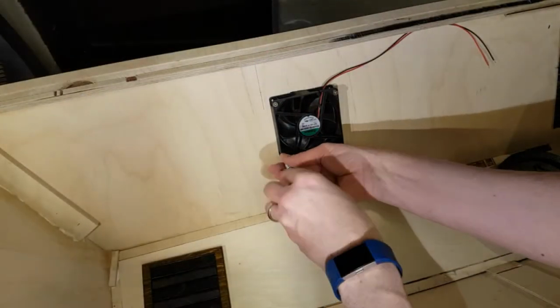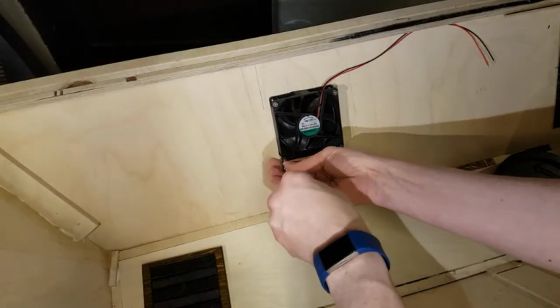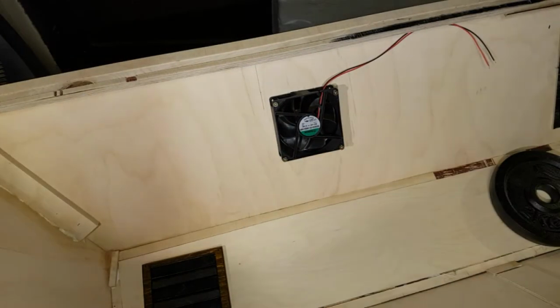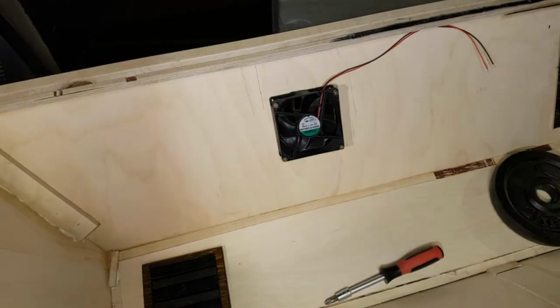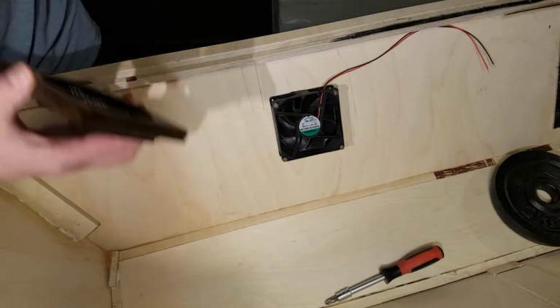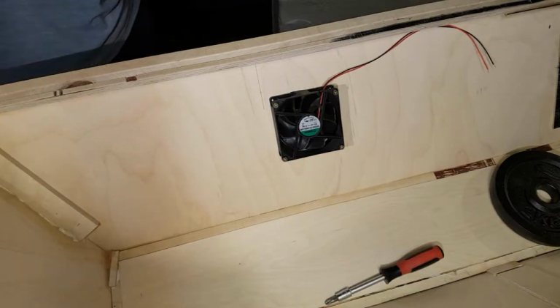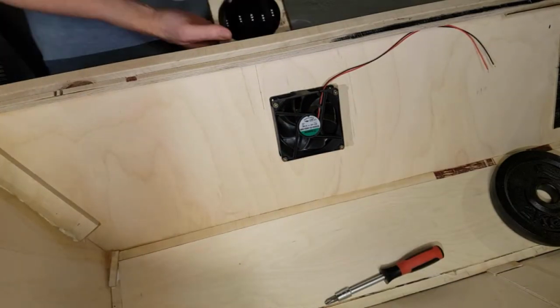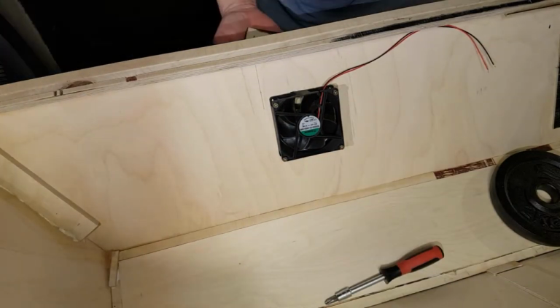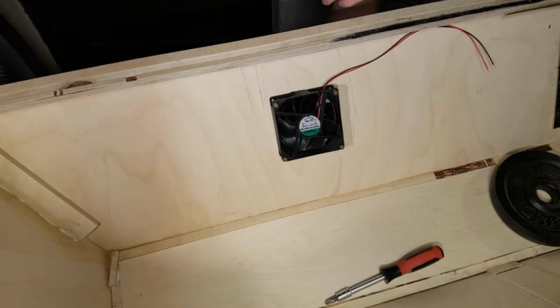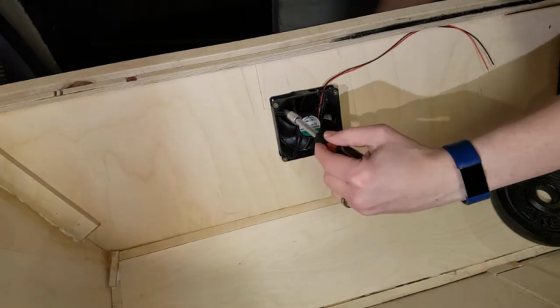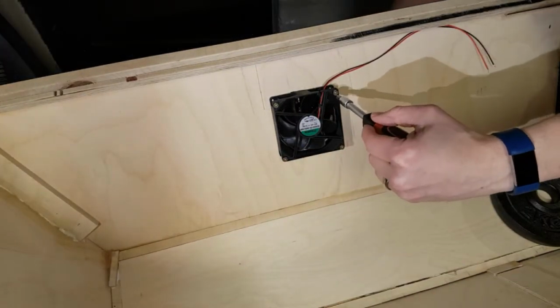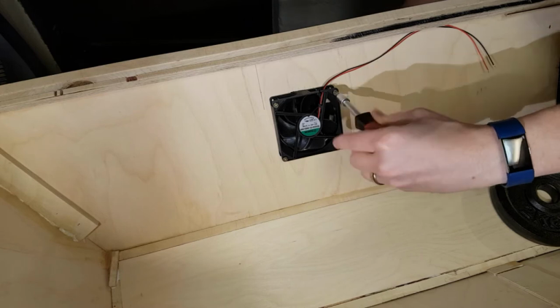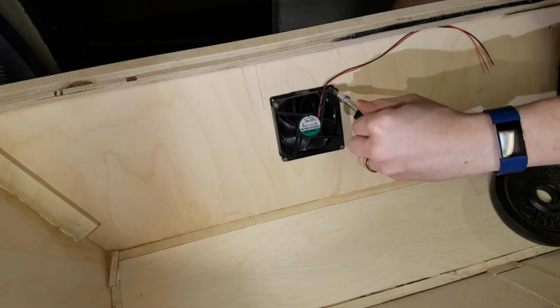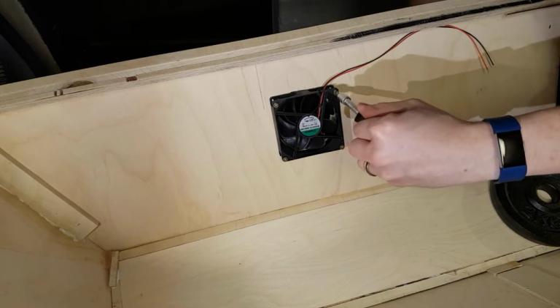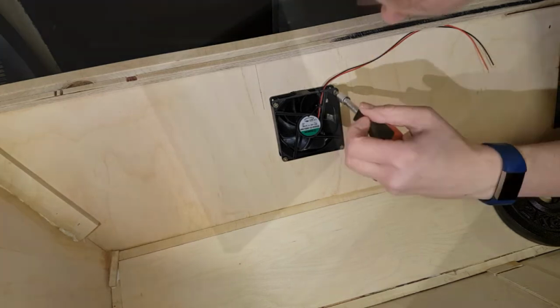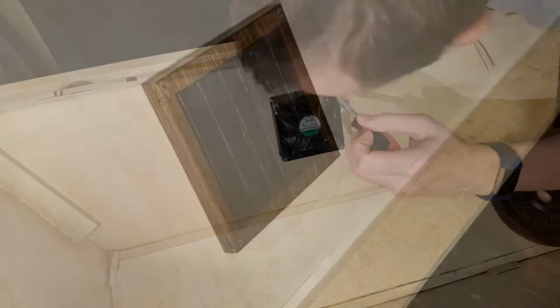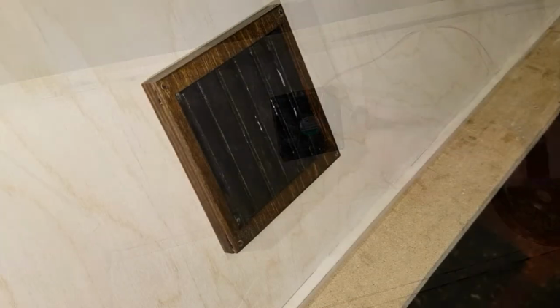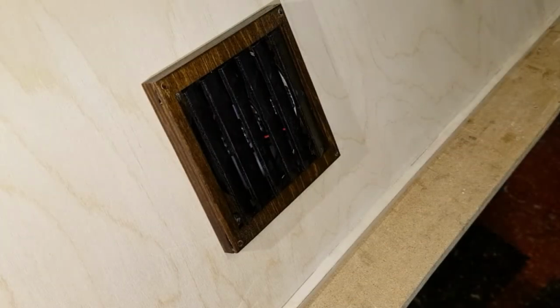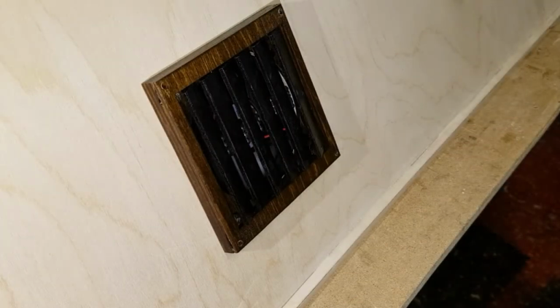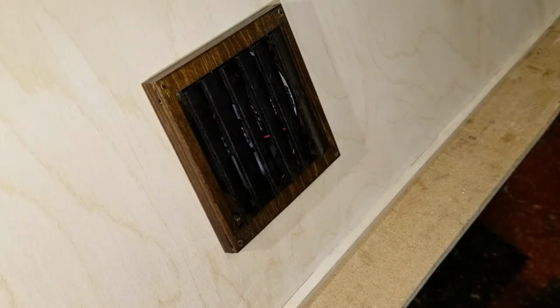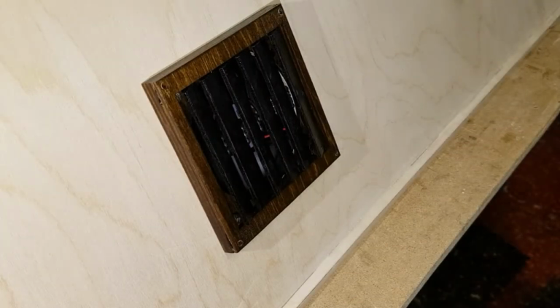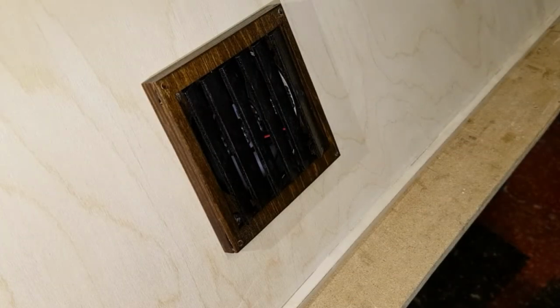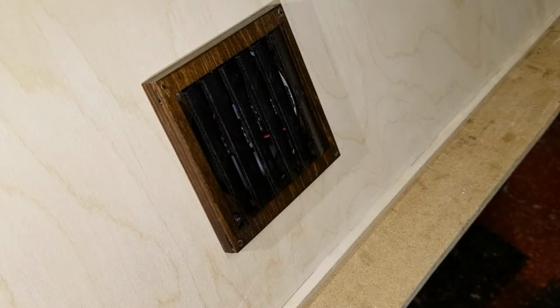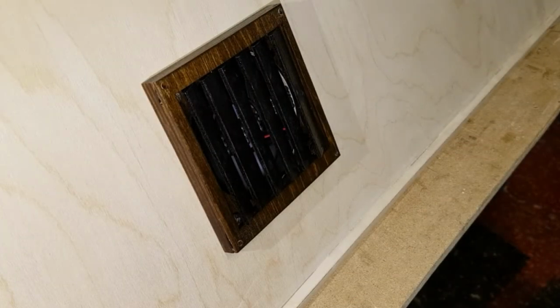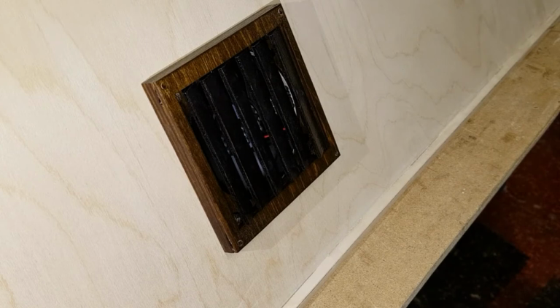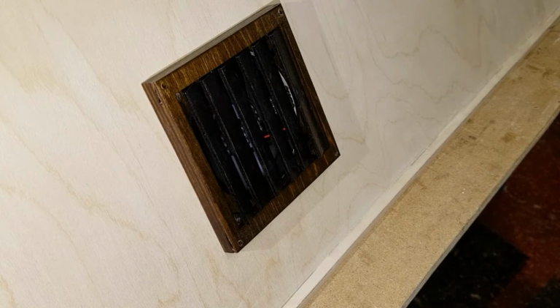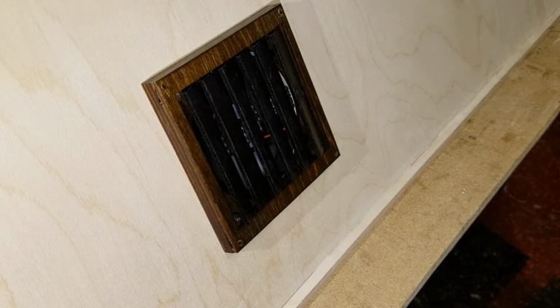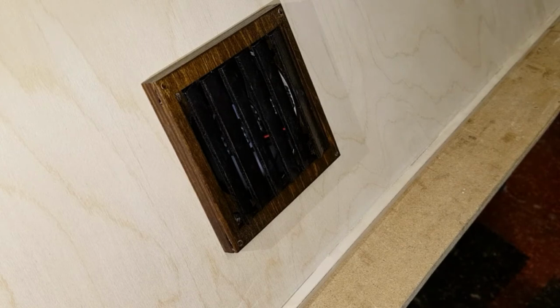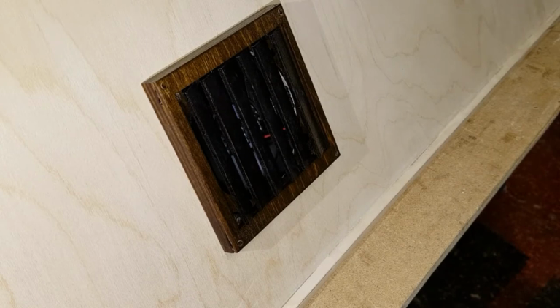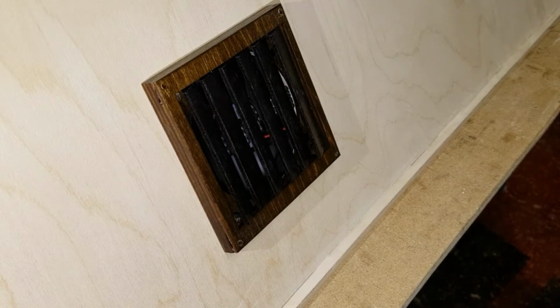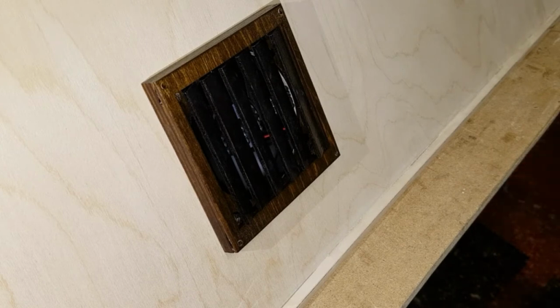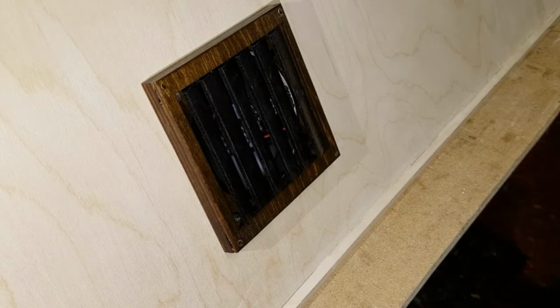I test mounted the fan in the vivarium hood. These are mounted at a 45 degree angle. This means the vents will close when the fans are off, but there's enough pressure from the fan to push them open when it's on.